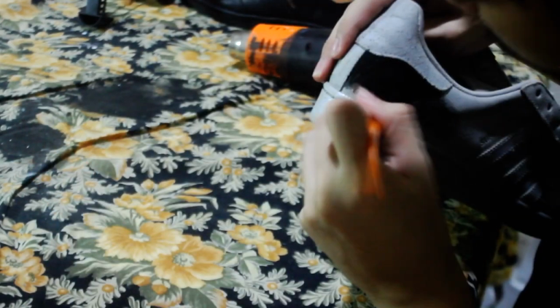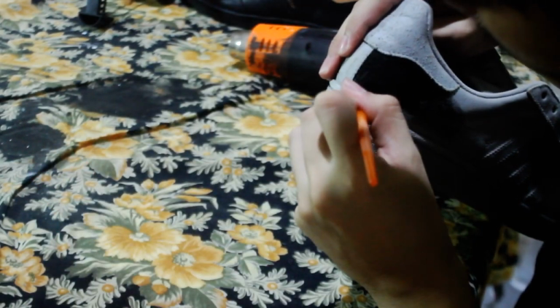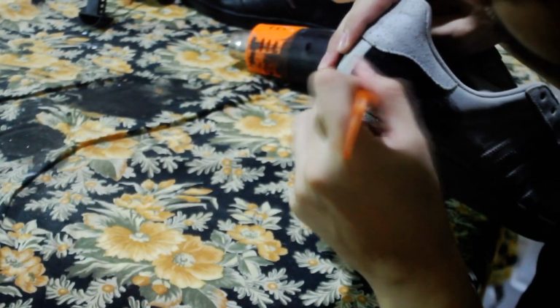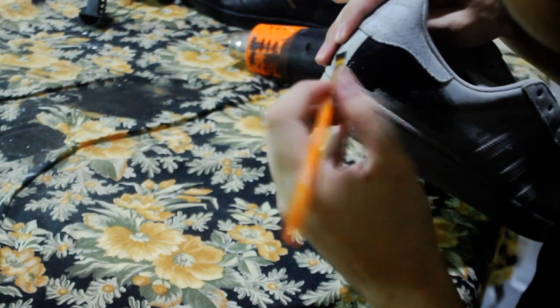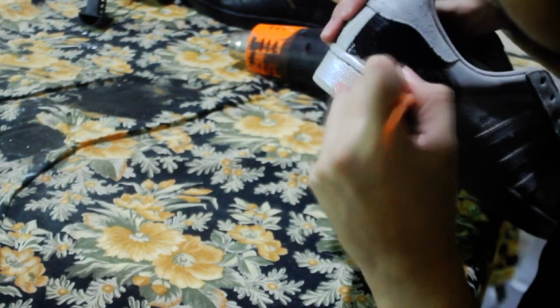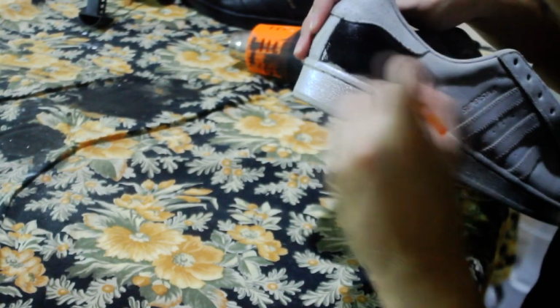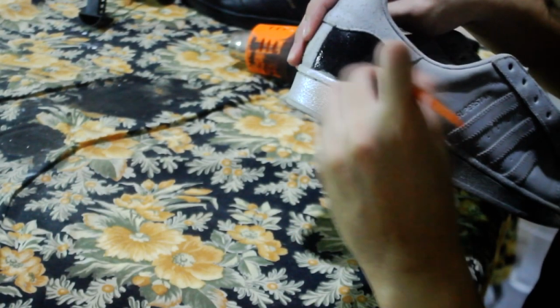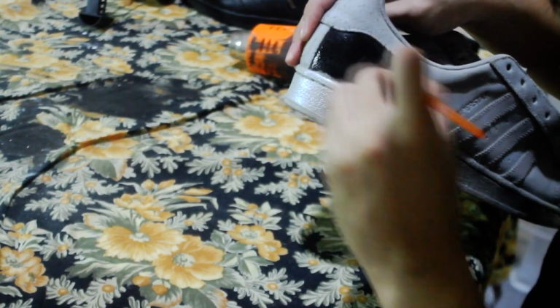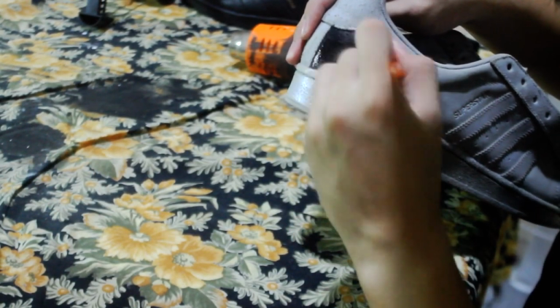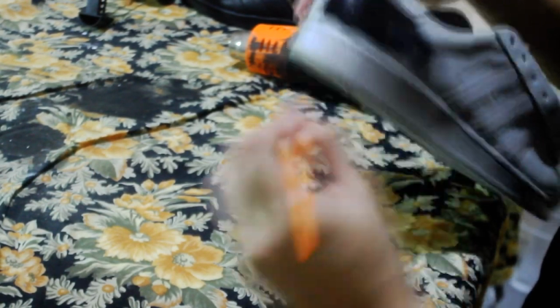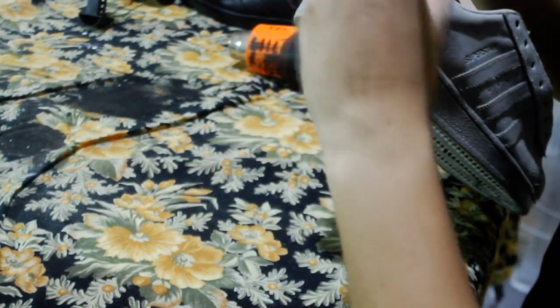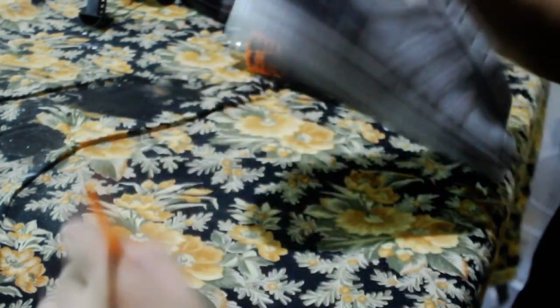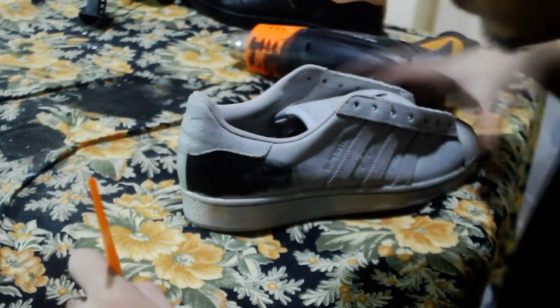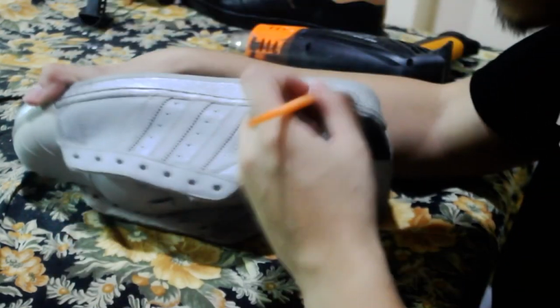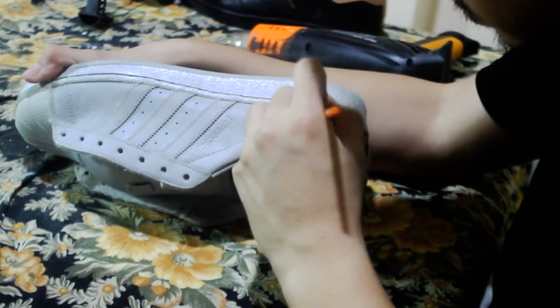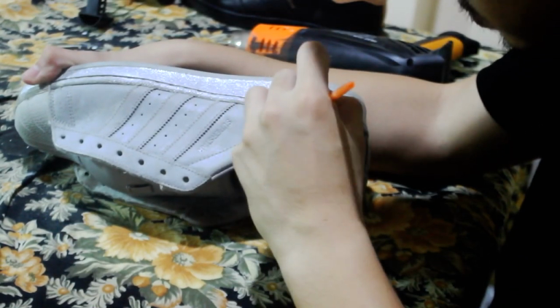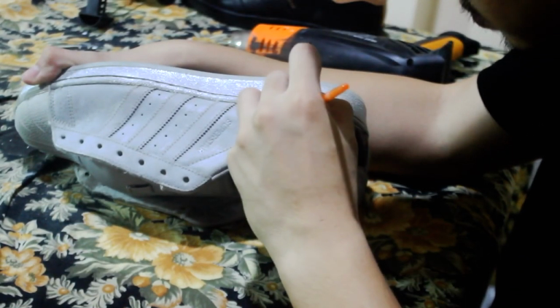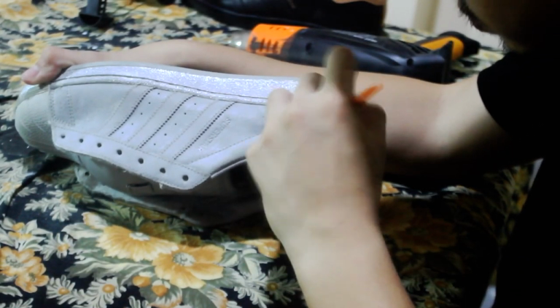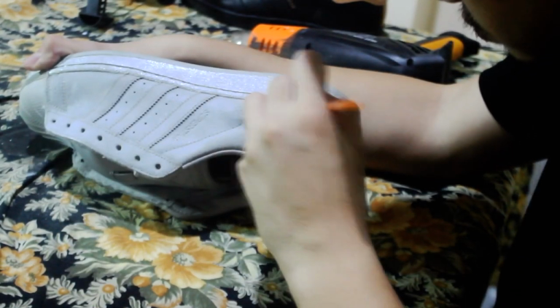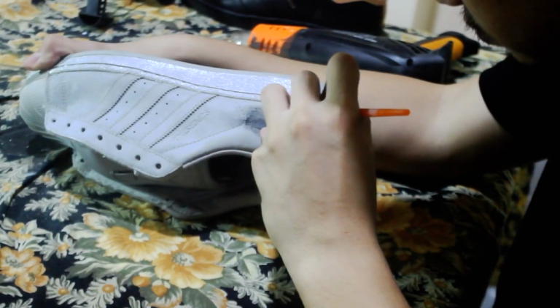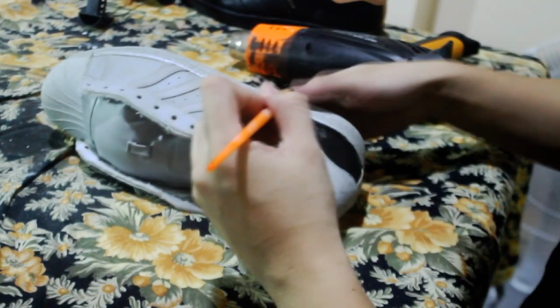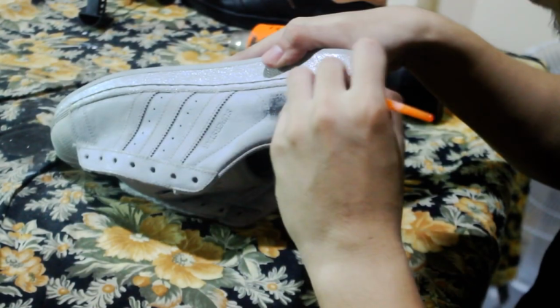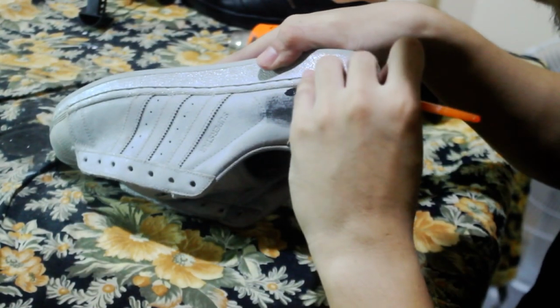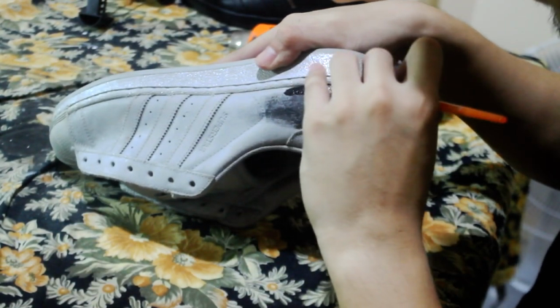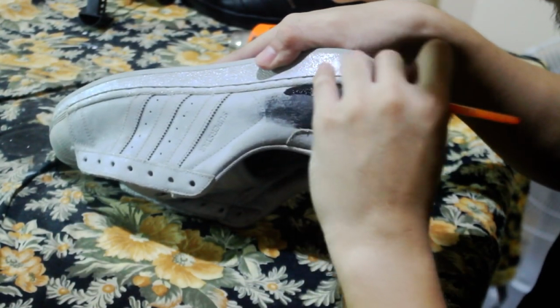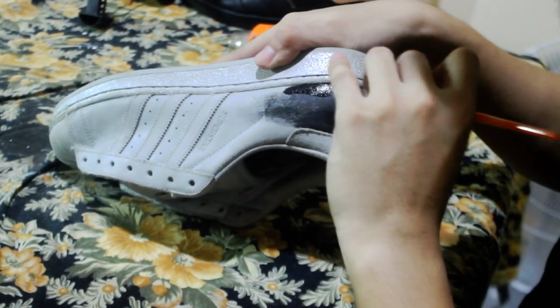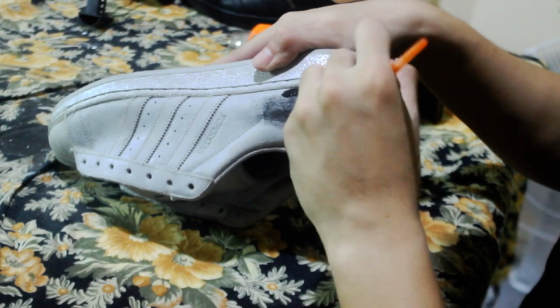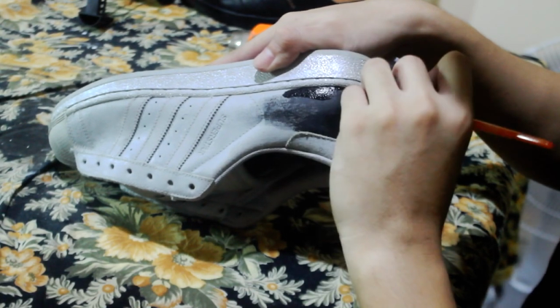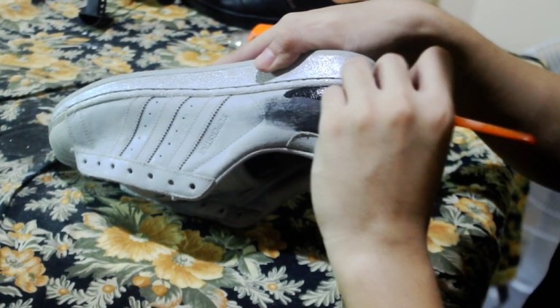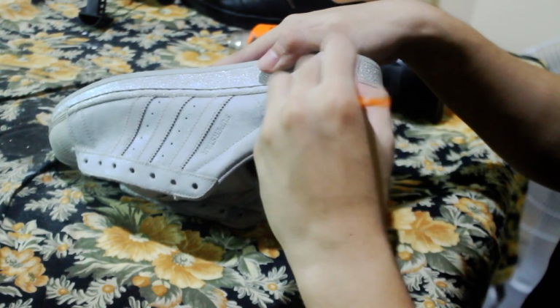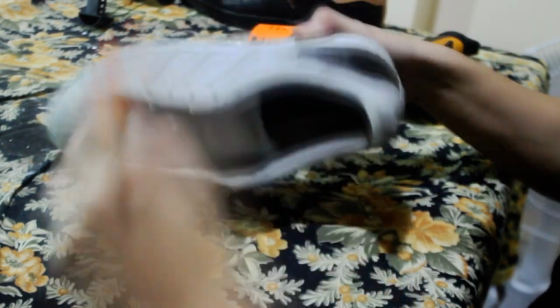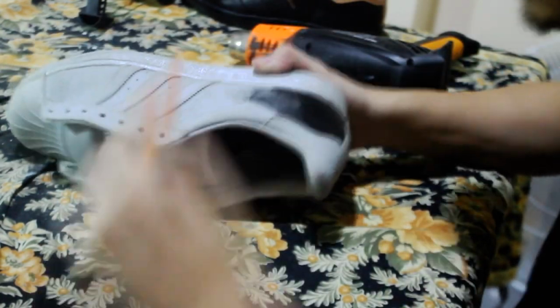Reminder: make sure you don't forget to paint every nook and cranny of the shoe. That way your paint job will look as professional as possible. It's all about the details, baby — details.